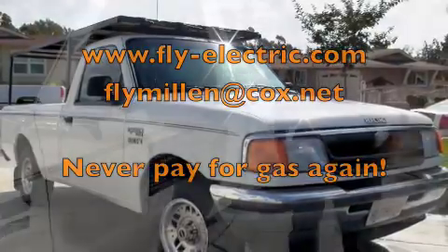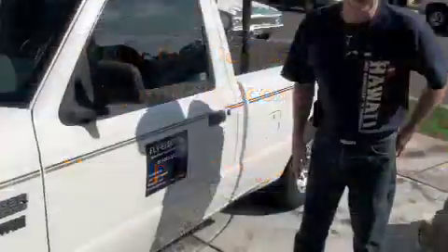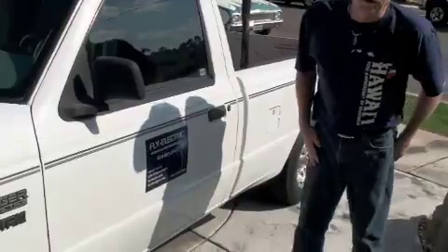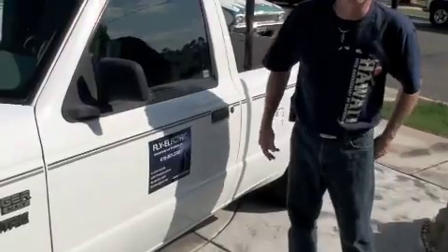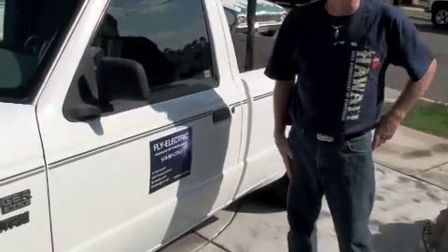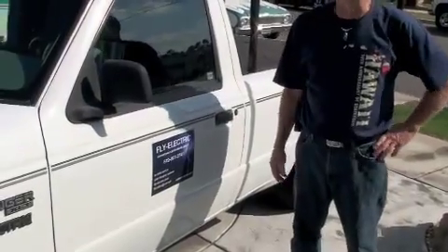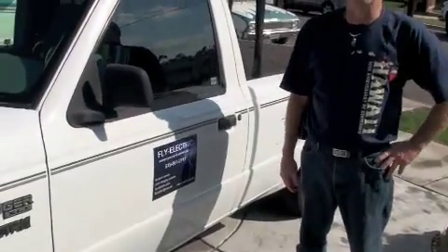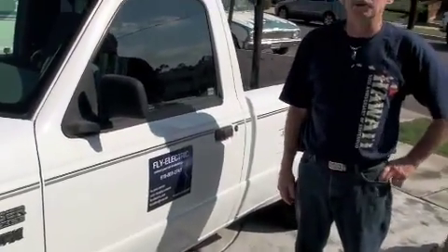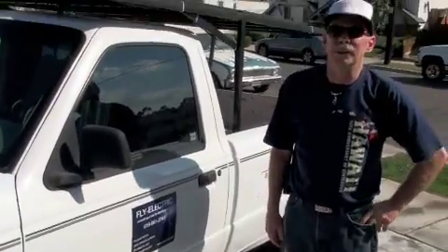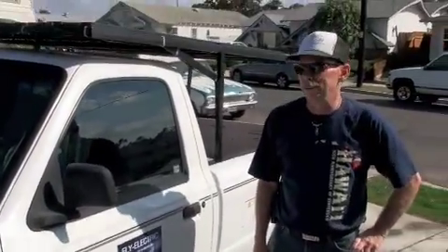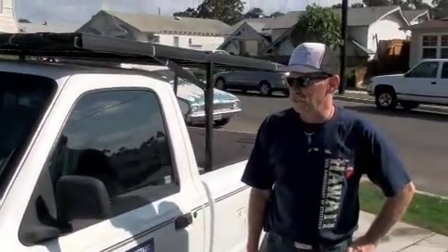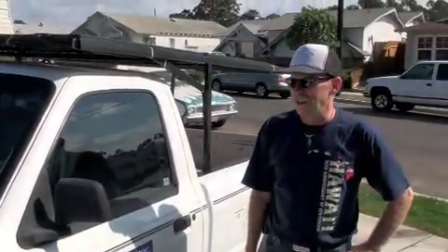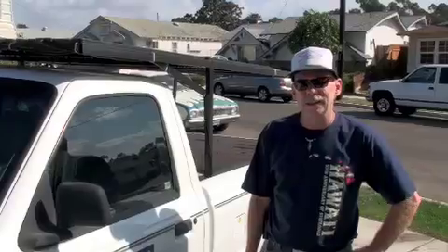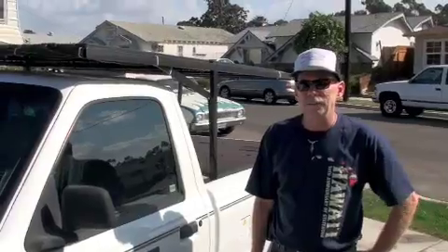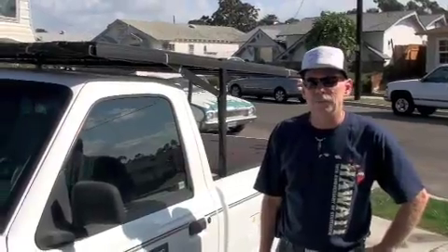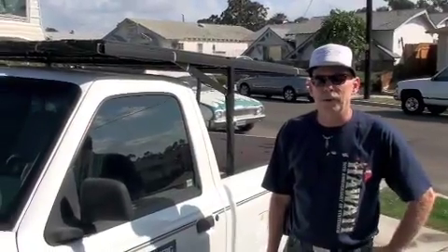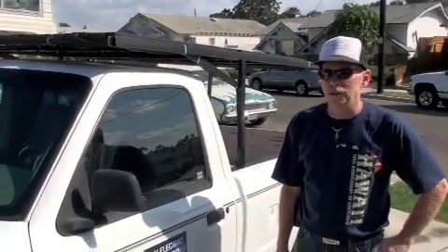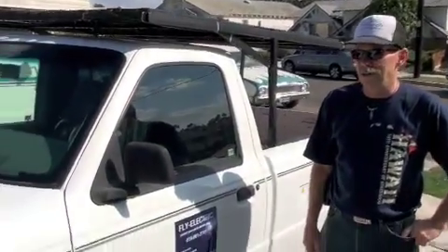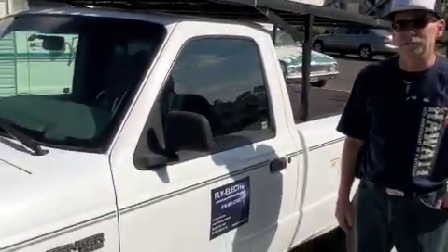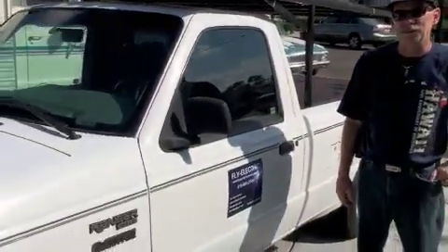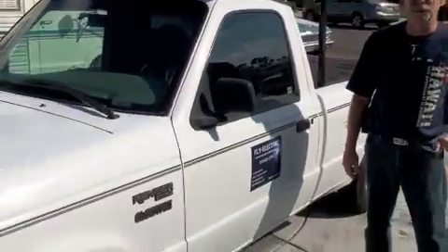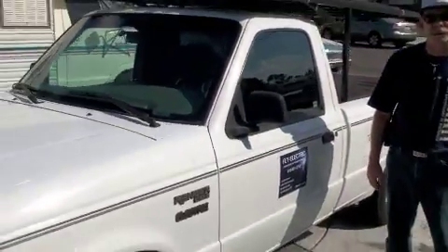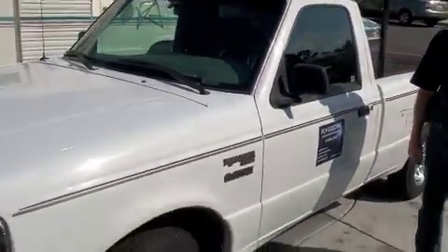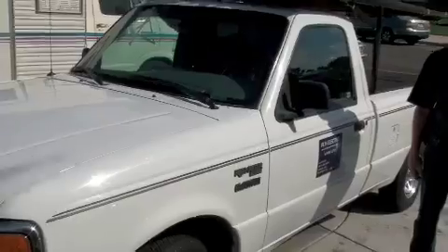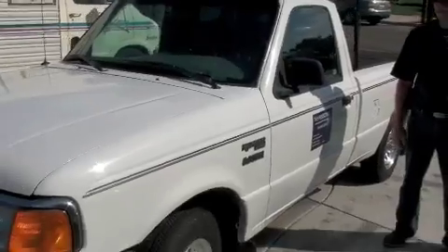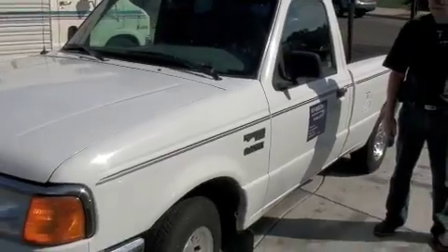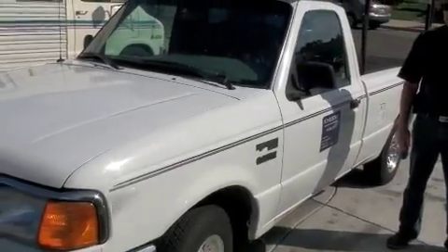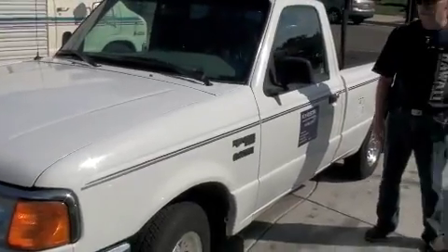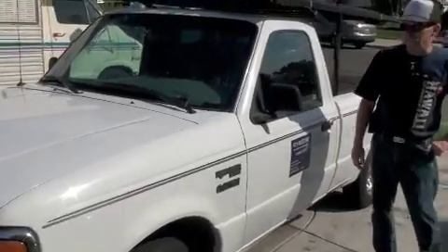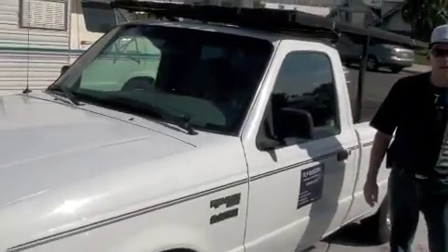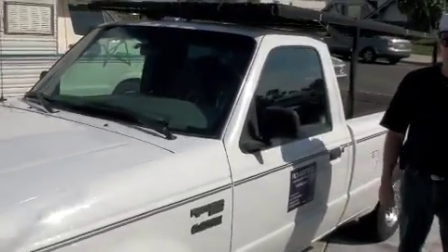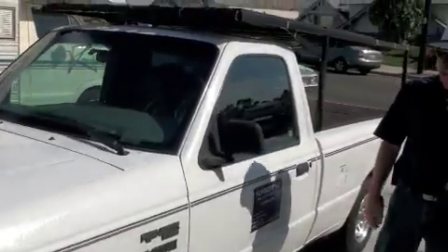Hi, my name is Mike Mellon and I run Fly Electric. This is my 1994 Ford Ranger. It's a 144 volt electric plug-in, converted from gas to electric.